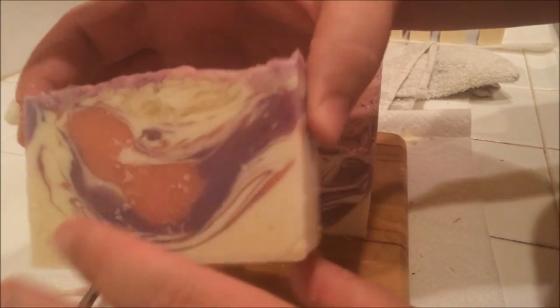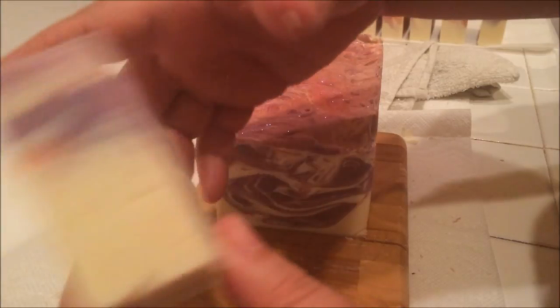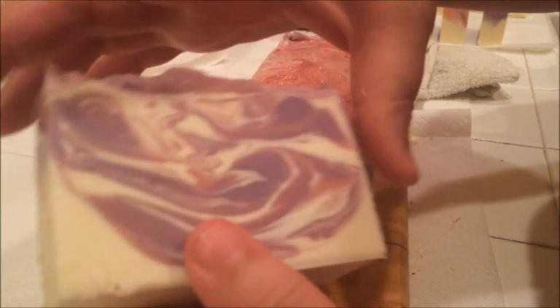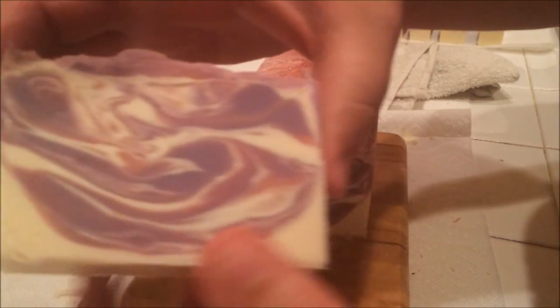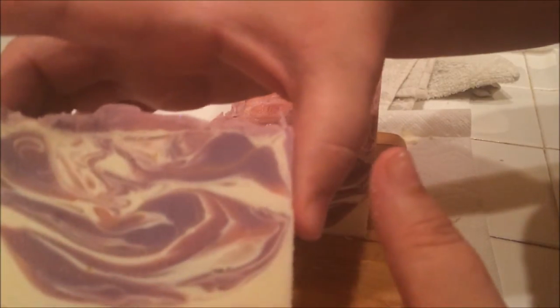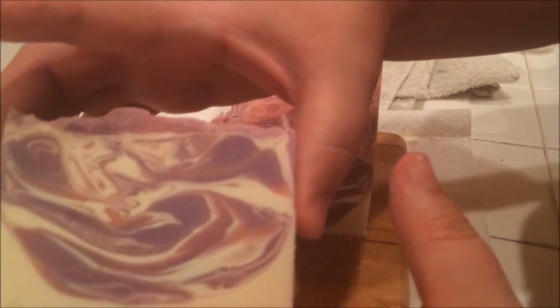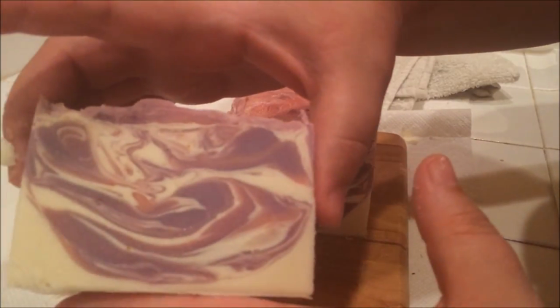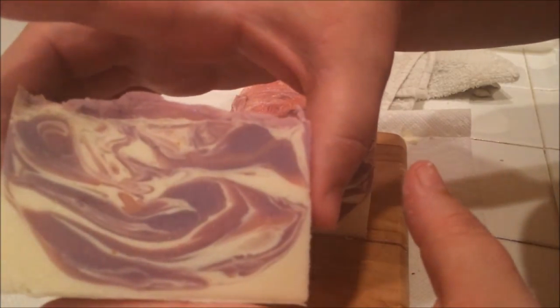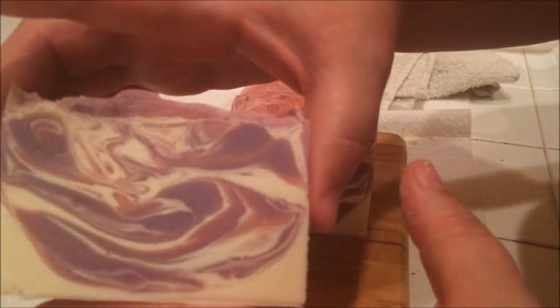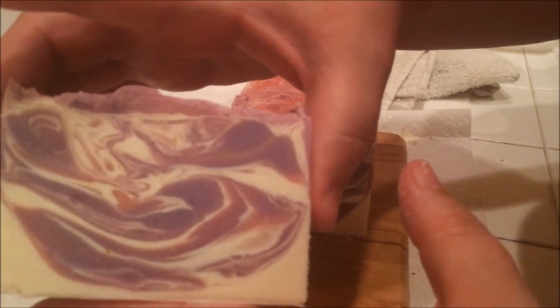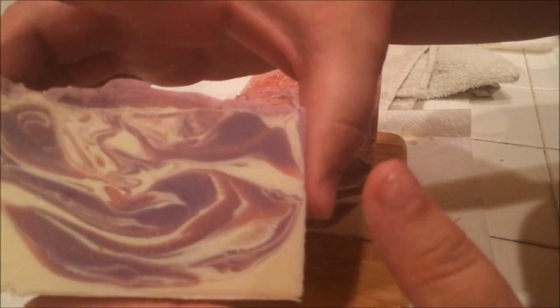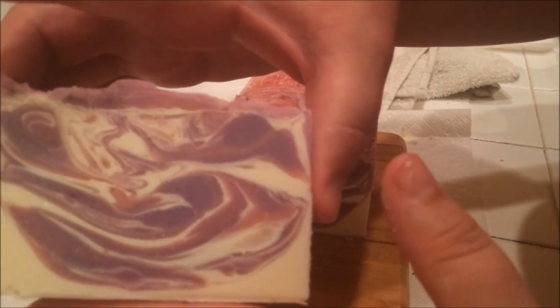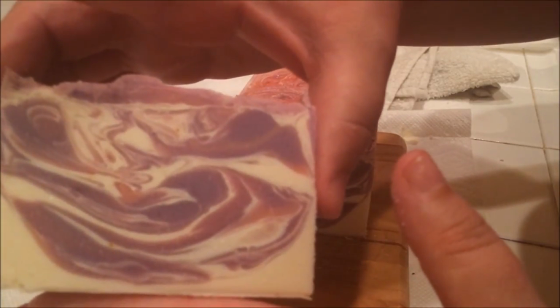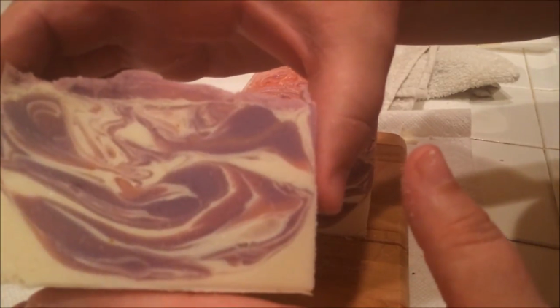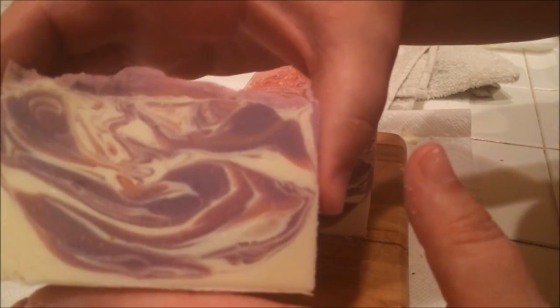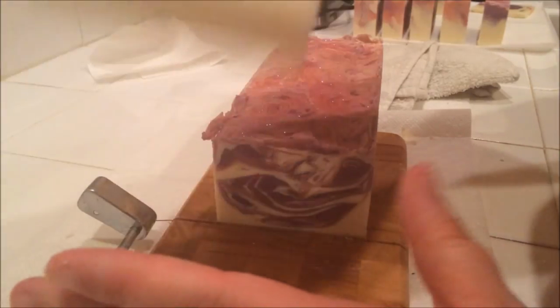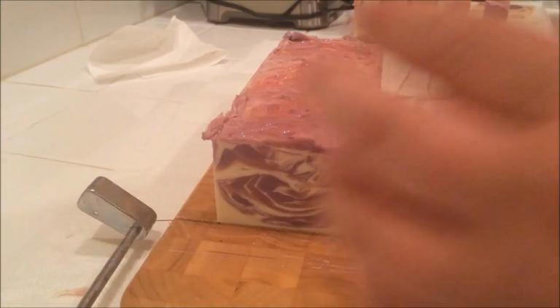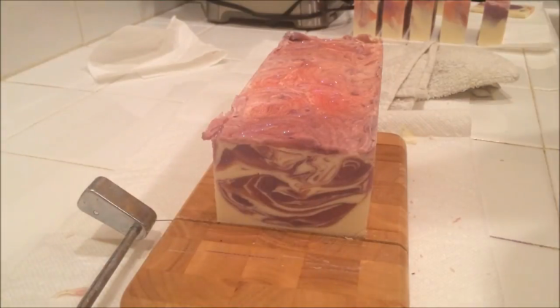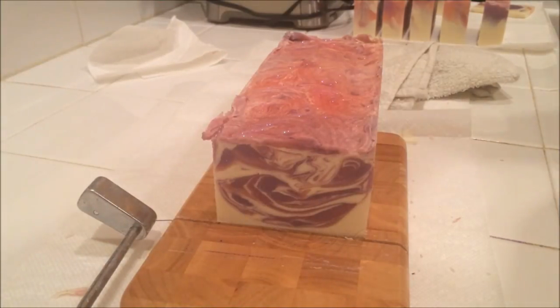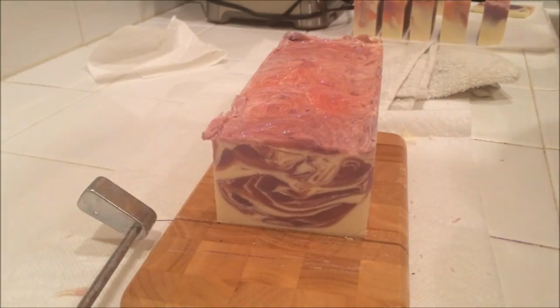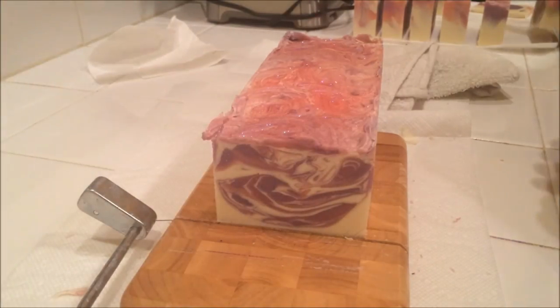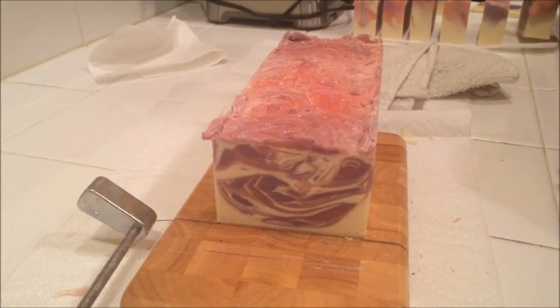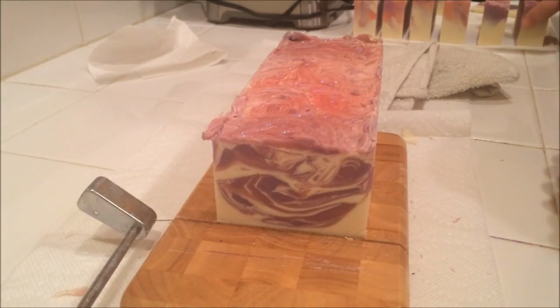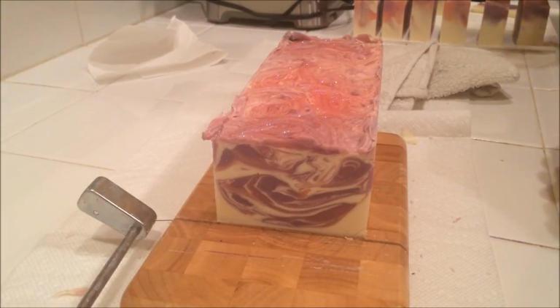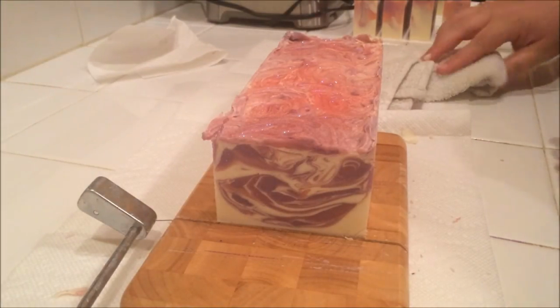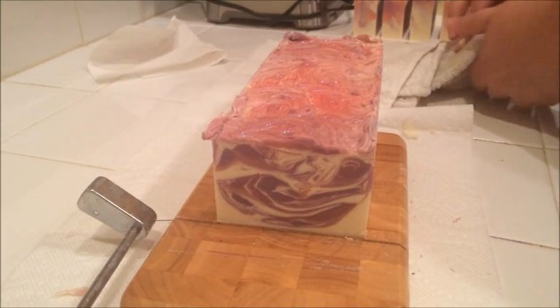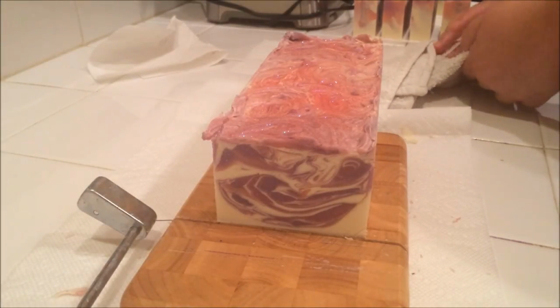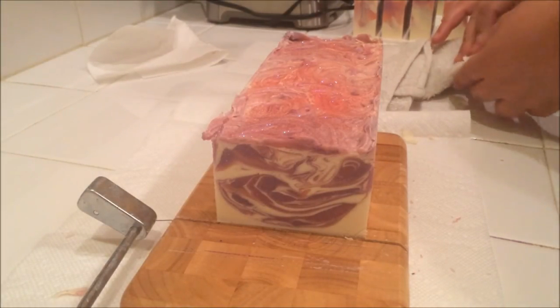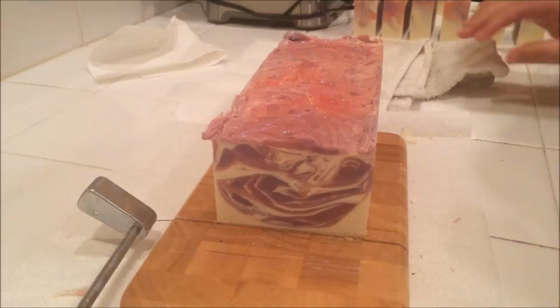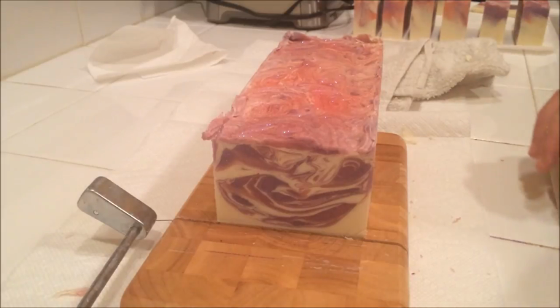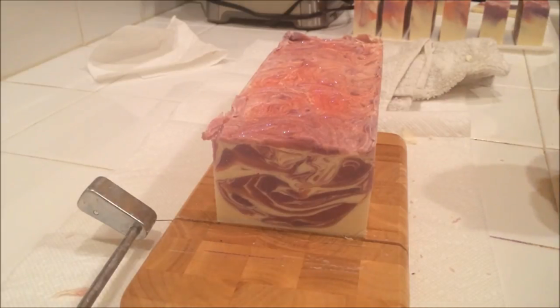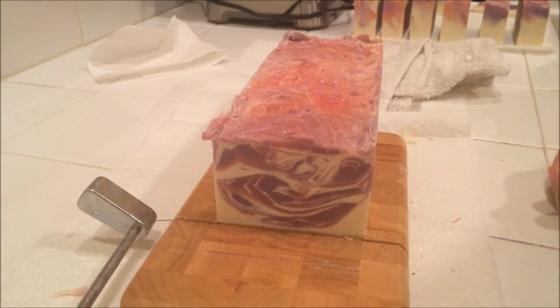Let me get that cleaned off there. That's pretty — I like the movement in this one, it came out nice. Okay guys, I'll see you next time. Thanks for watching. Bye.